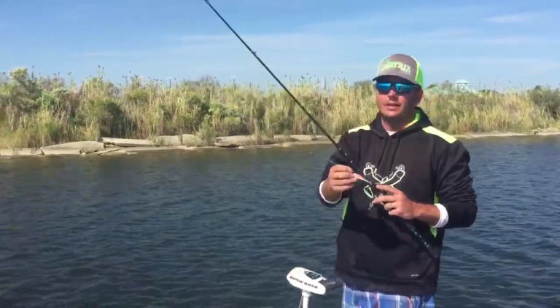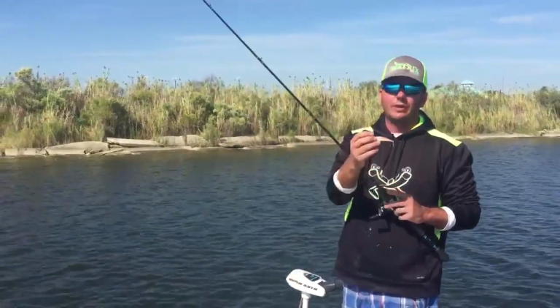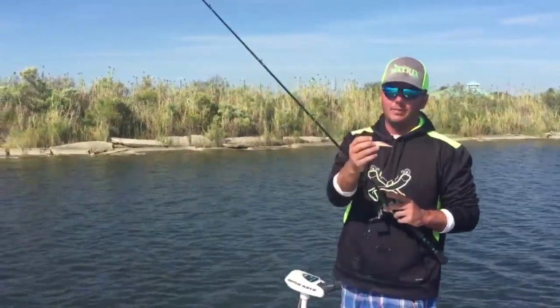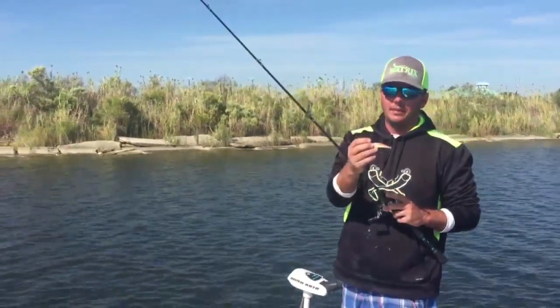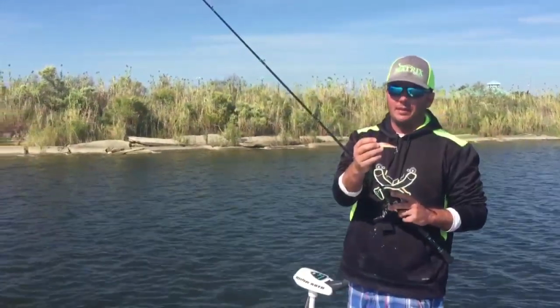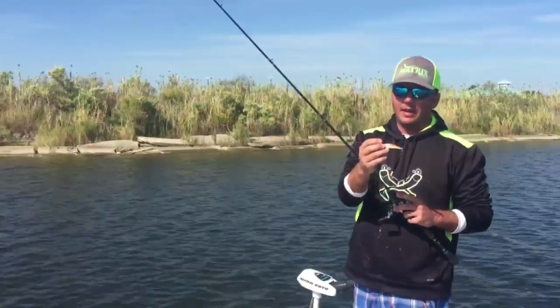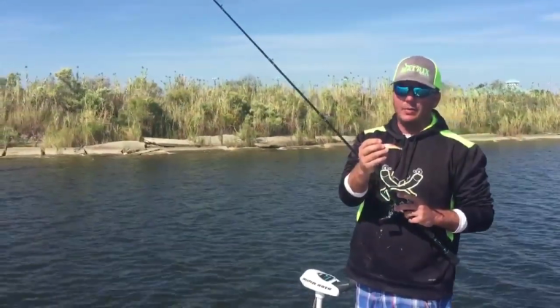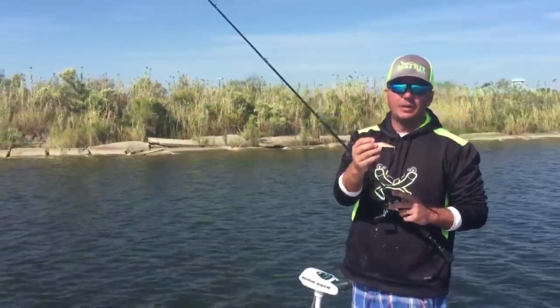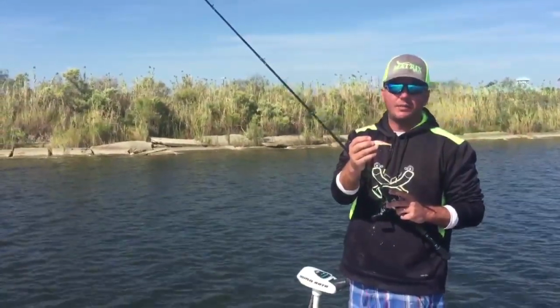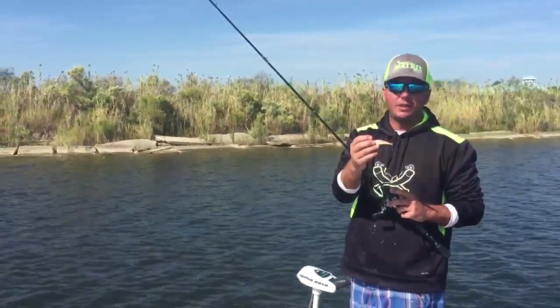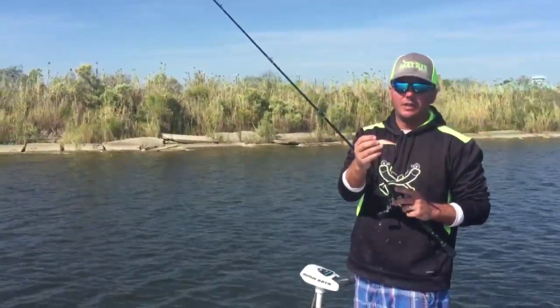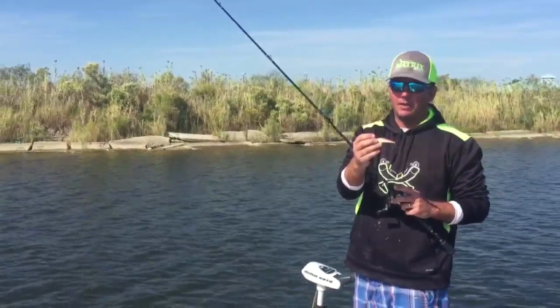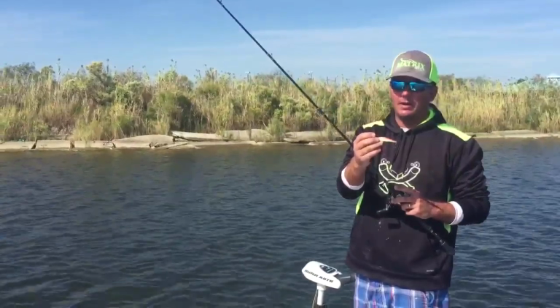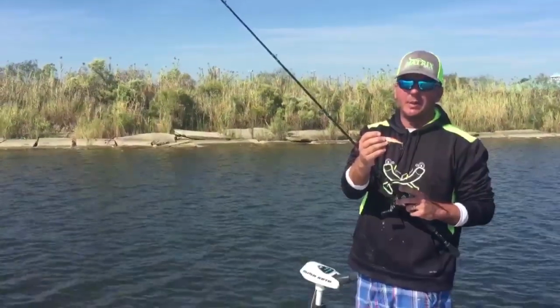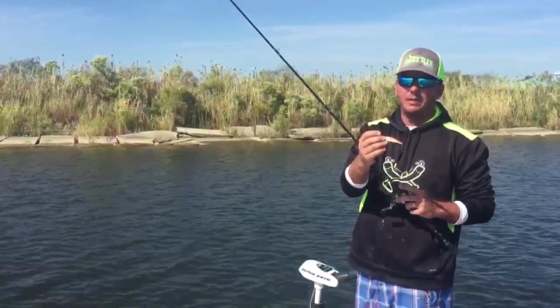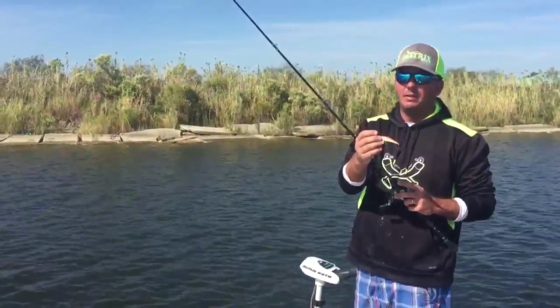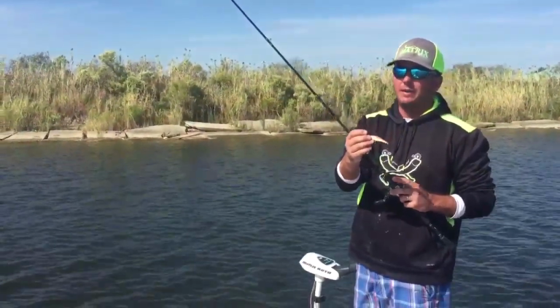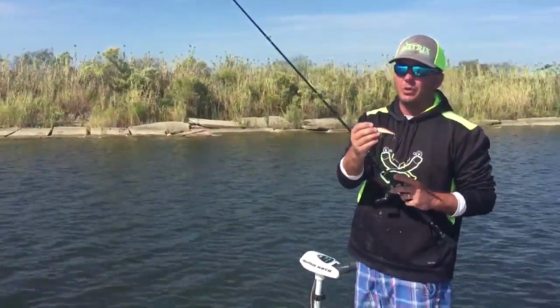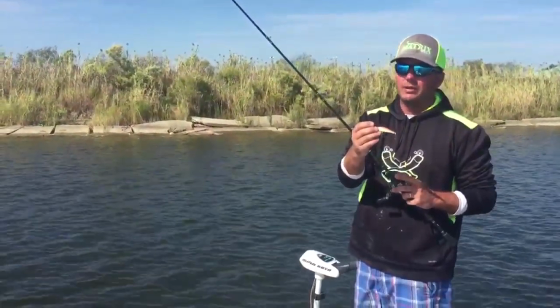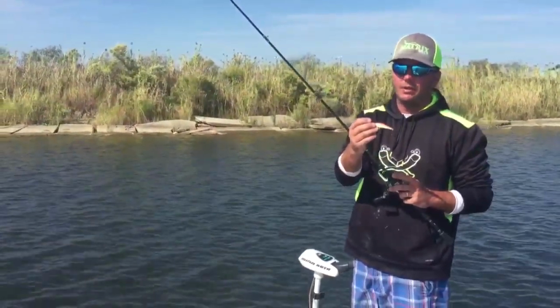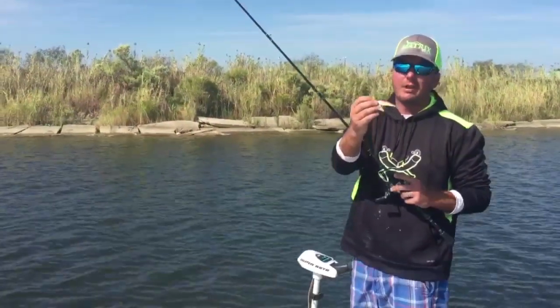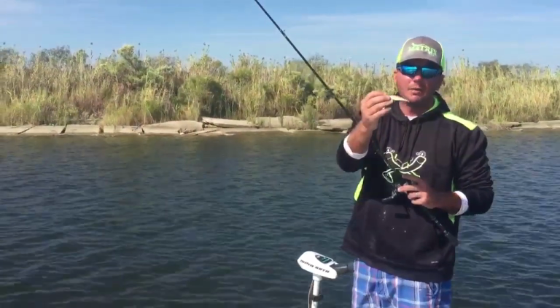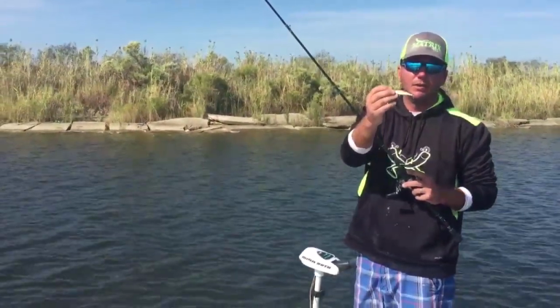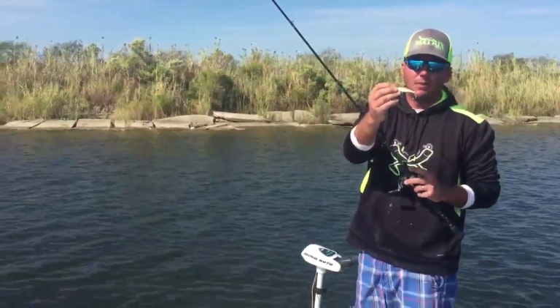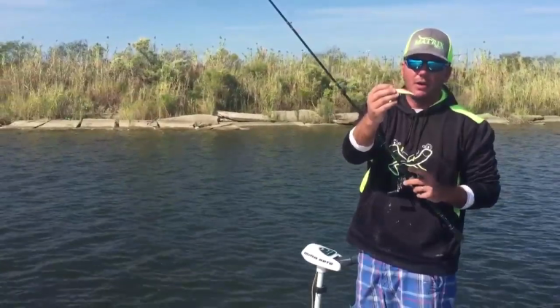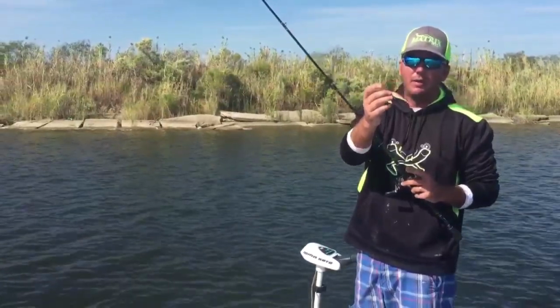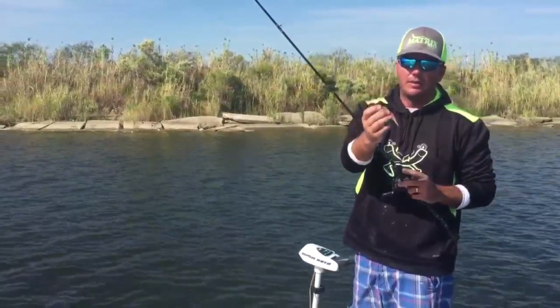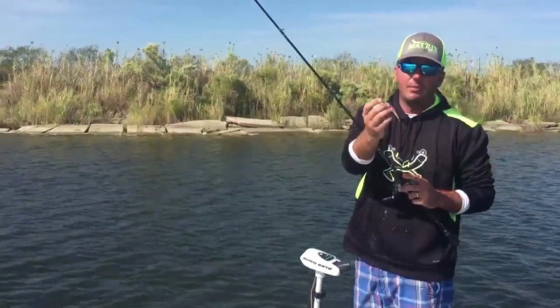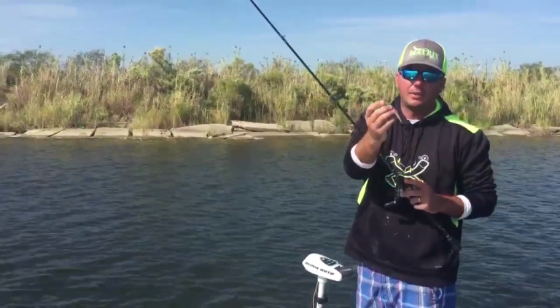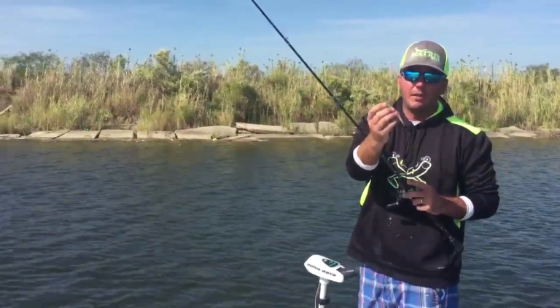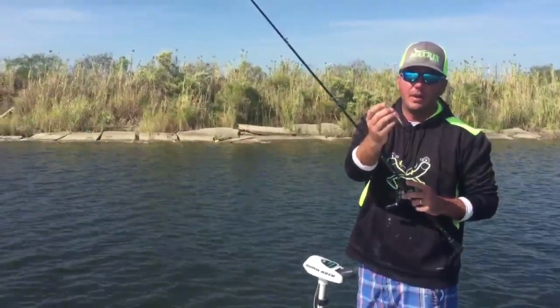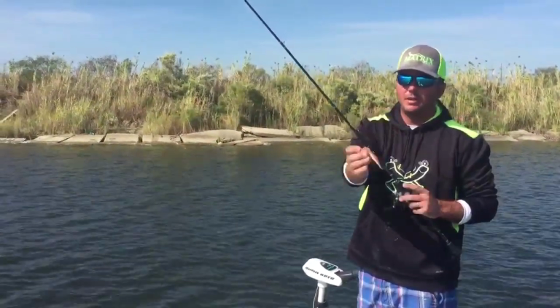Here's a quick tip on a technique we've been using to catch fish around the Lake Pontchartrain Basin. We're finding shorelines that are holding a lot of grass and we're throwing jerkbaits over them. That's our new Matrix Minnow coming out soon.